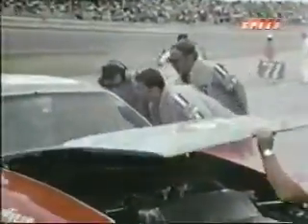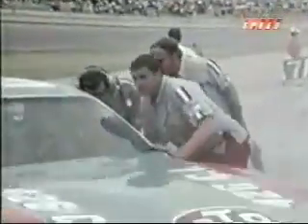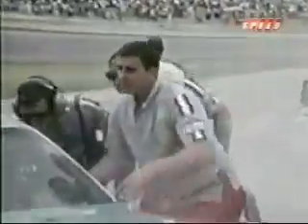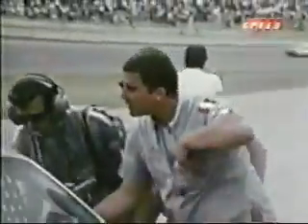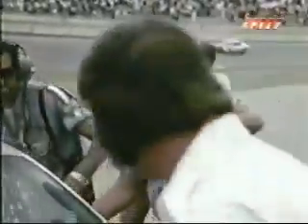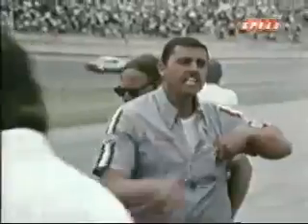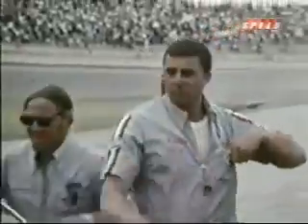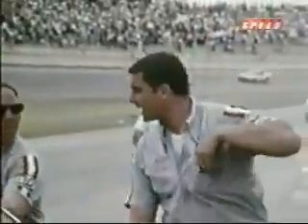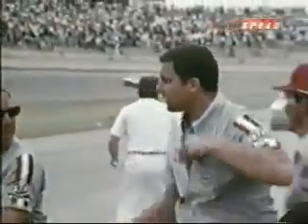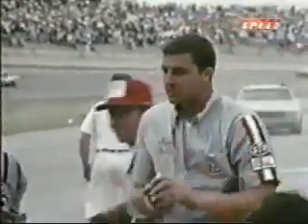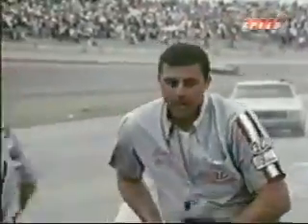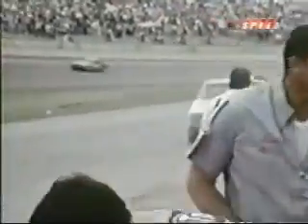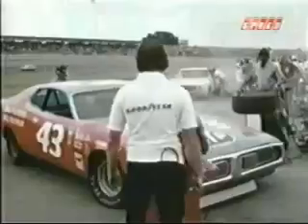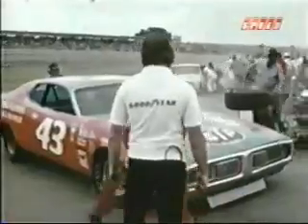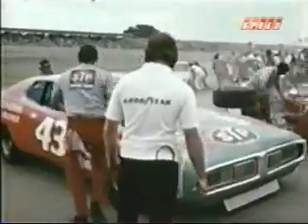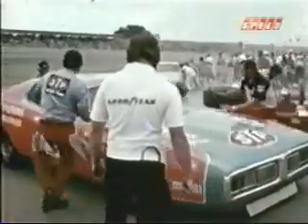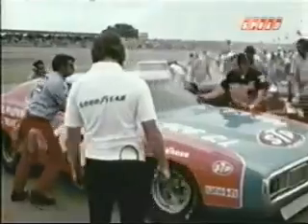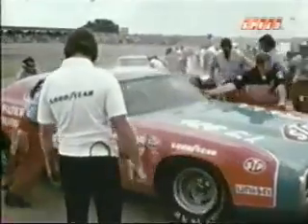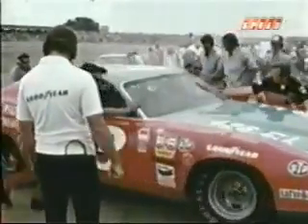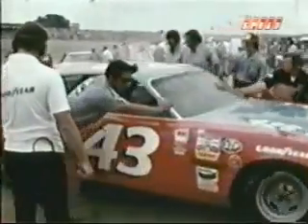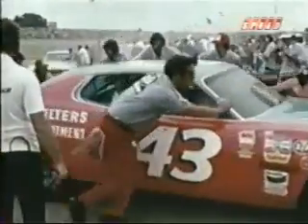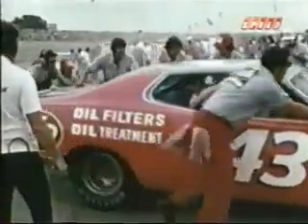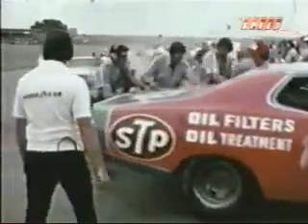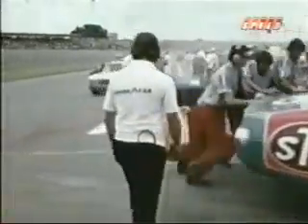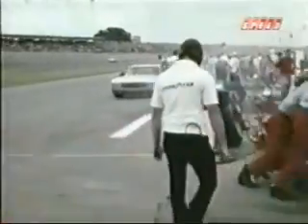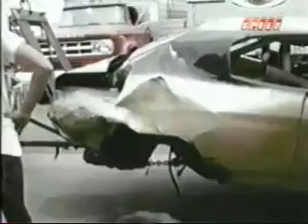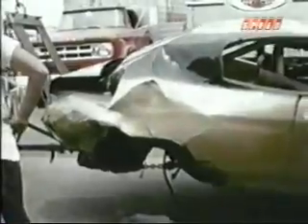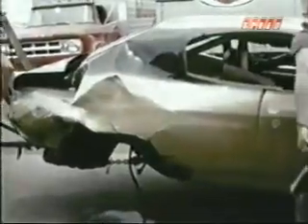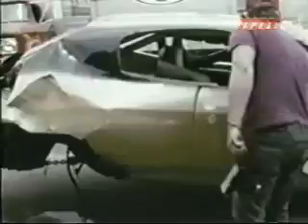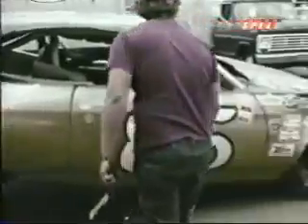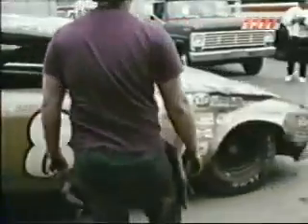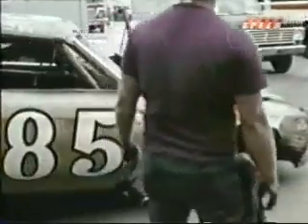Richard Petty's crew discovered a damaged crankcase and pushed the Dodge into the garage. Here's a look at some of the other machinery, completely totaled out.